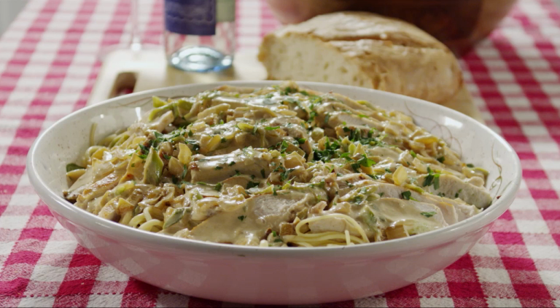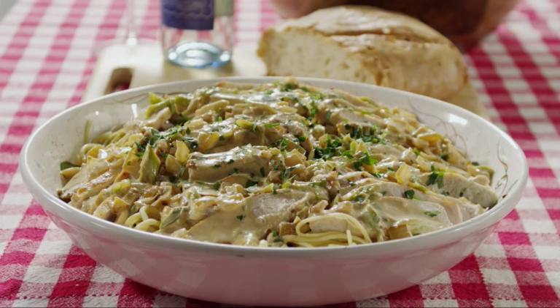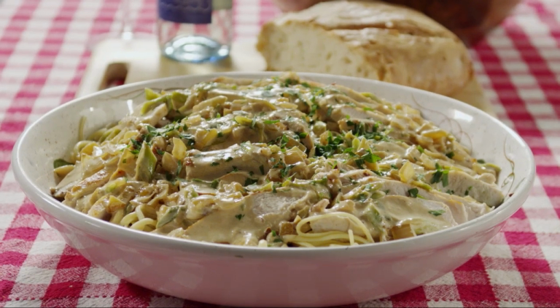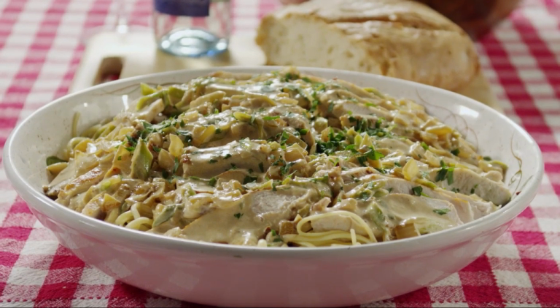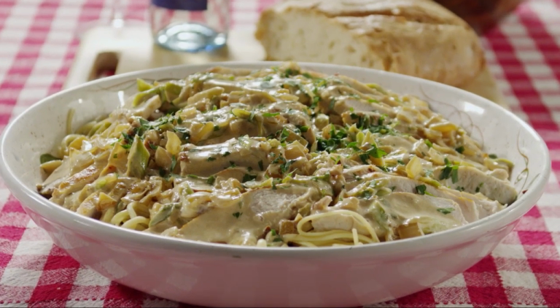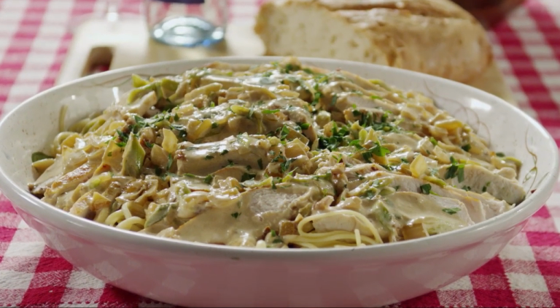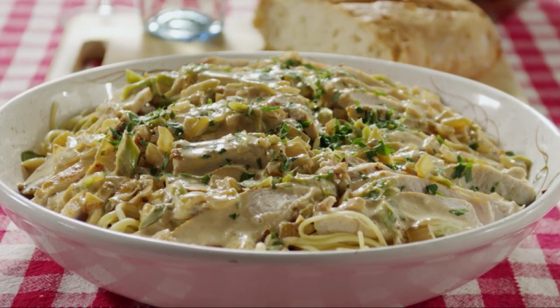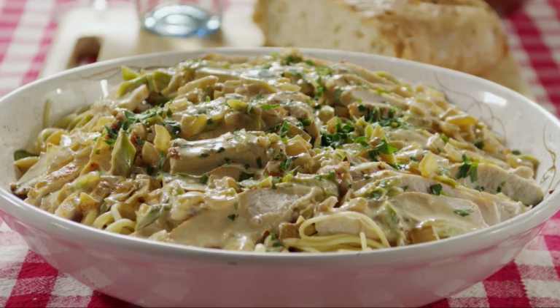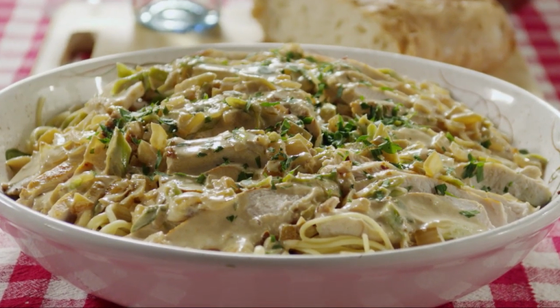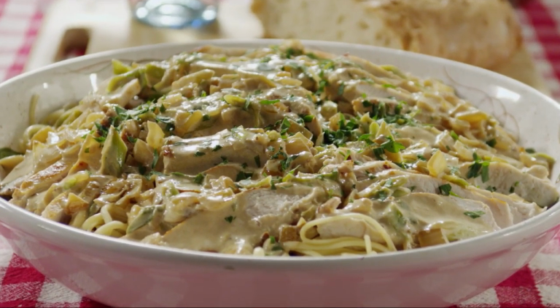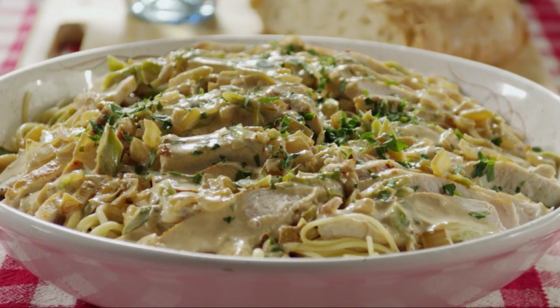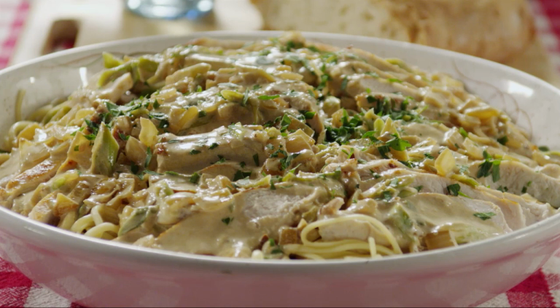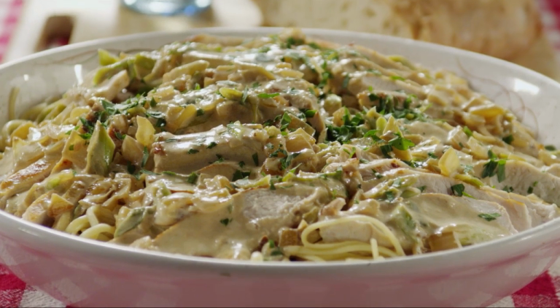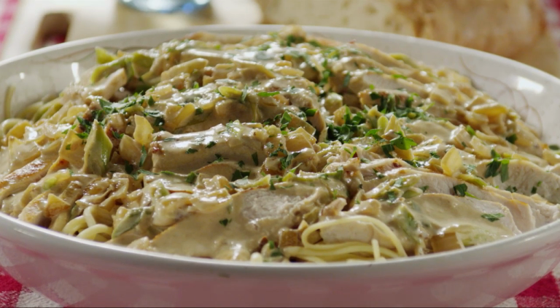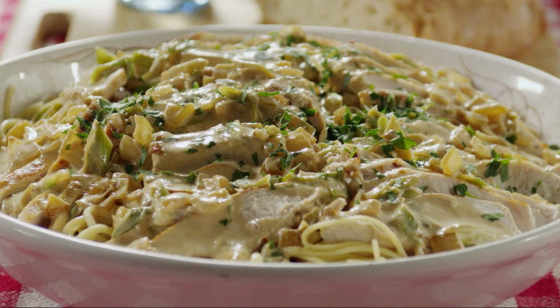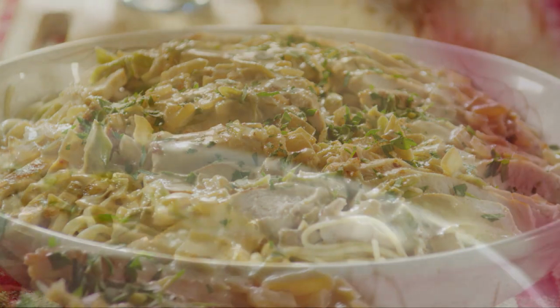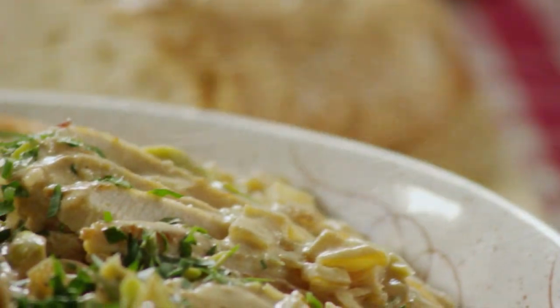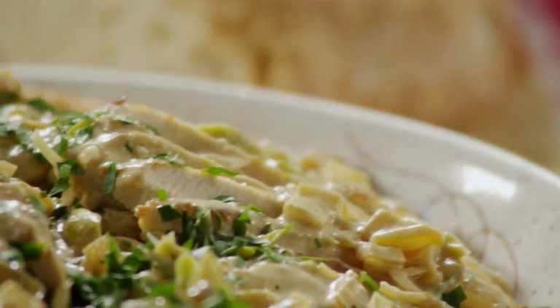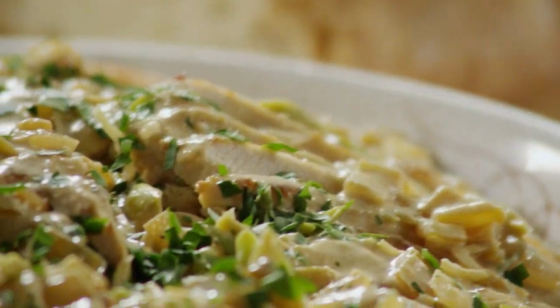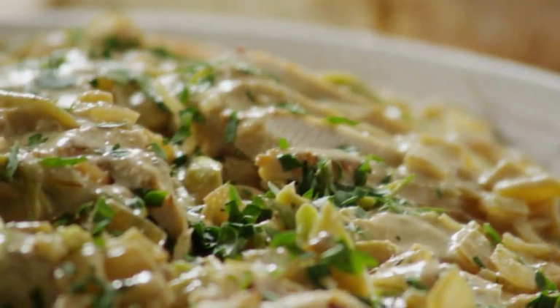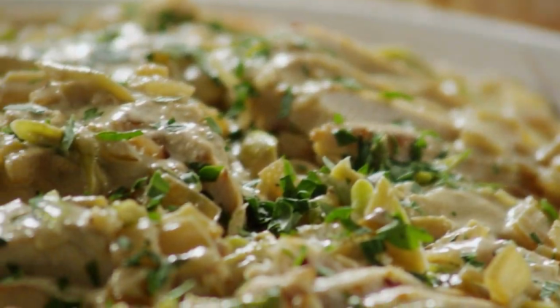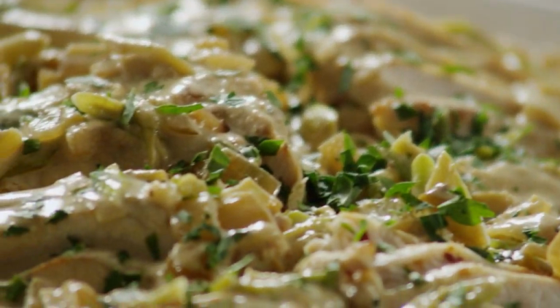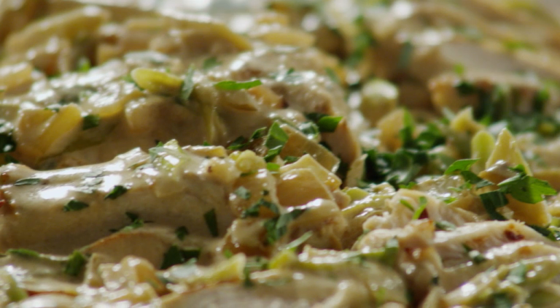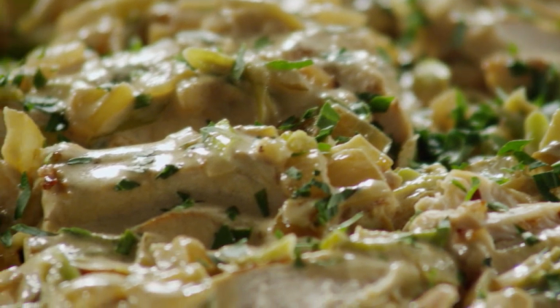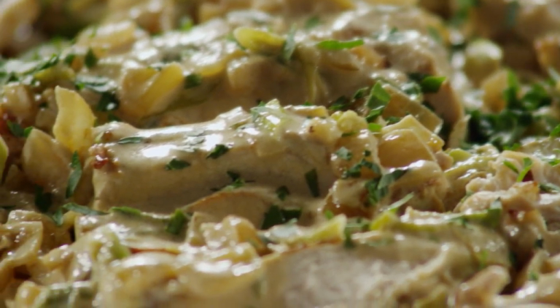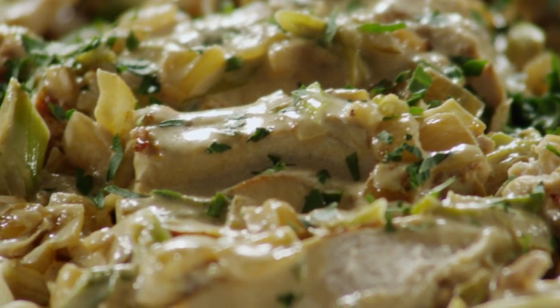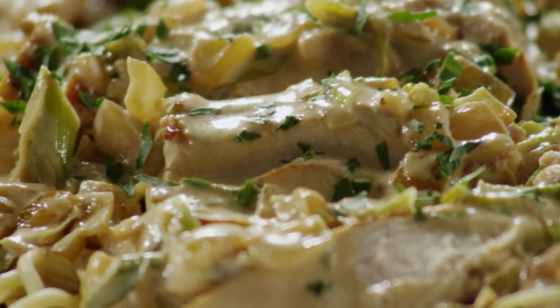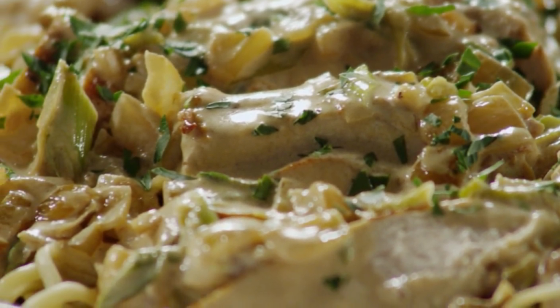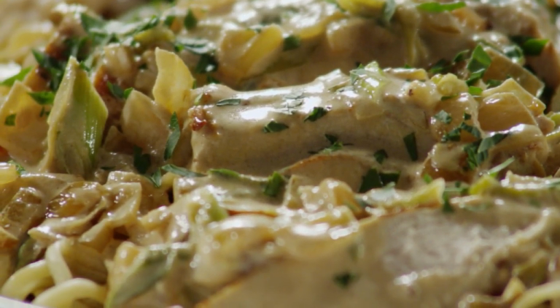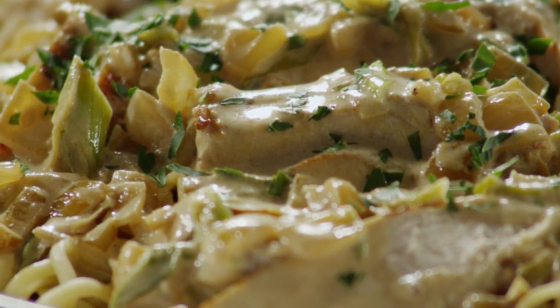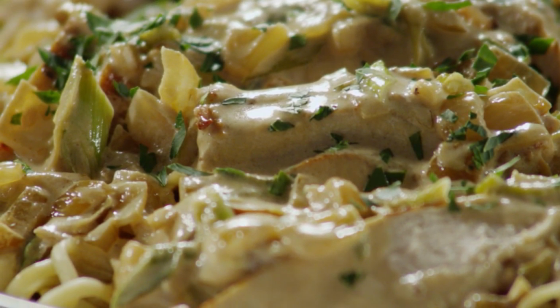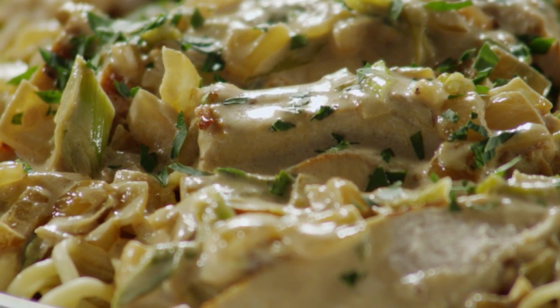This recipe for creamy chicken on linguine is comfort food at its best. Simple seared chicken breasts in a creamy onion-based sauce with plenty of Parmesan cheese. It's submitted by Allrecipes member B. Filoso, who adds: it's good reheated the next day, too.